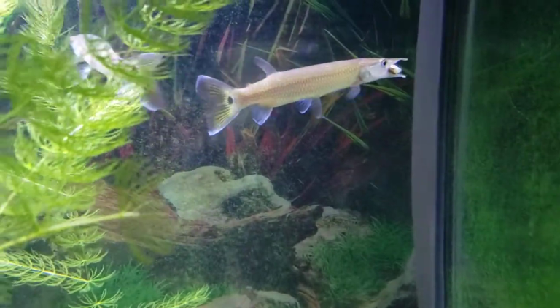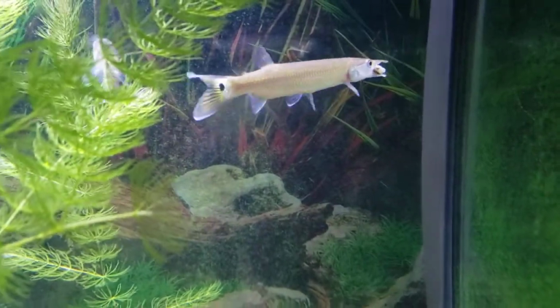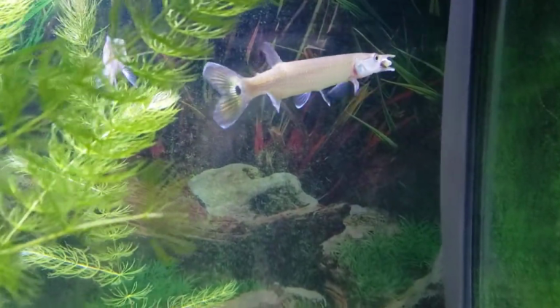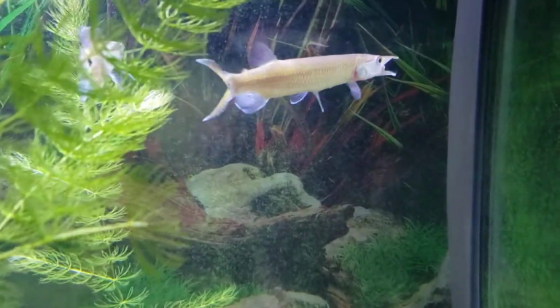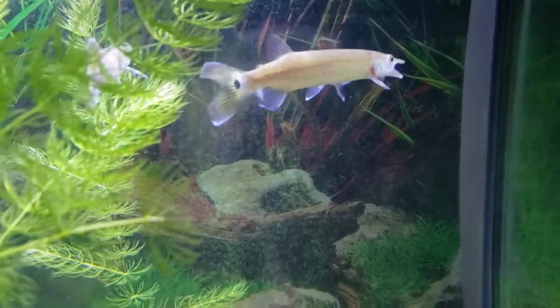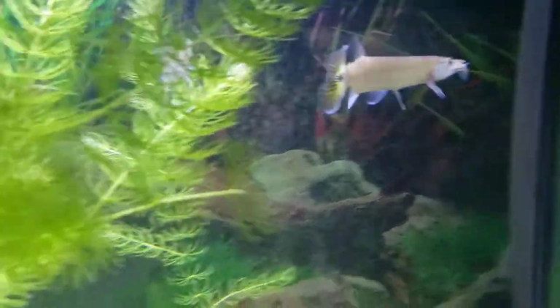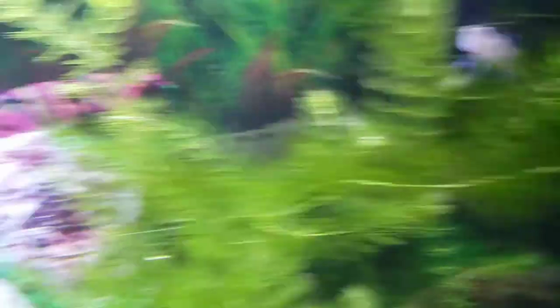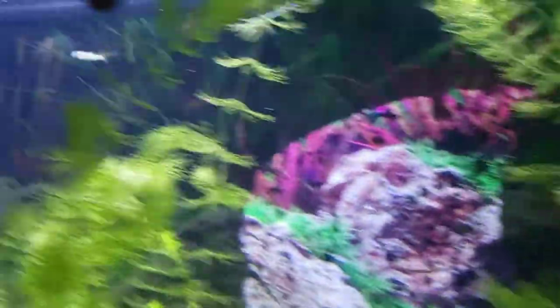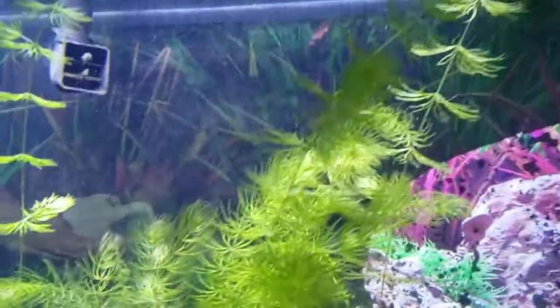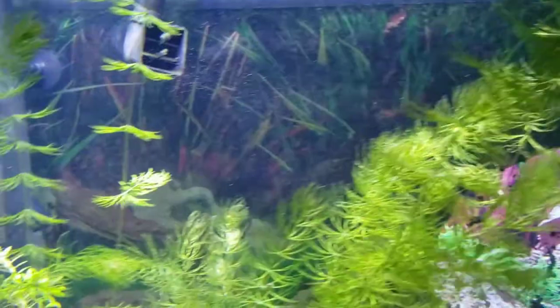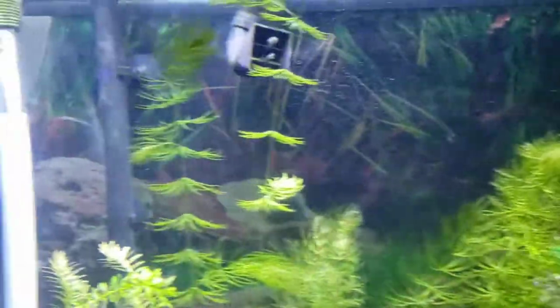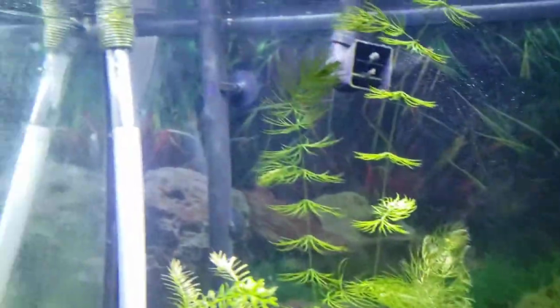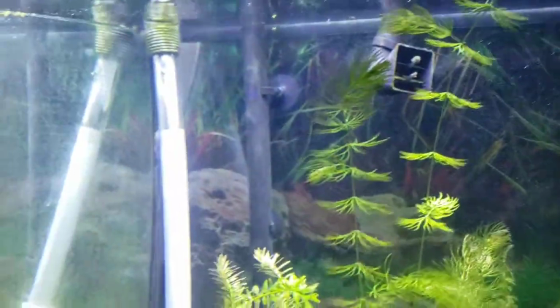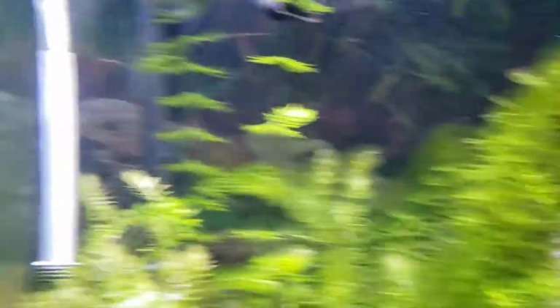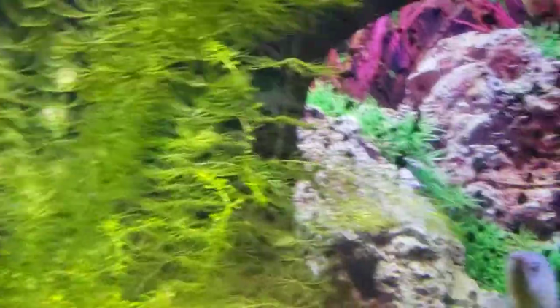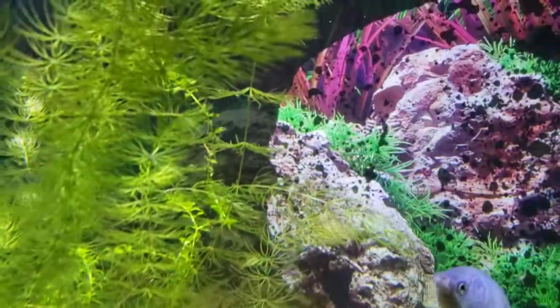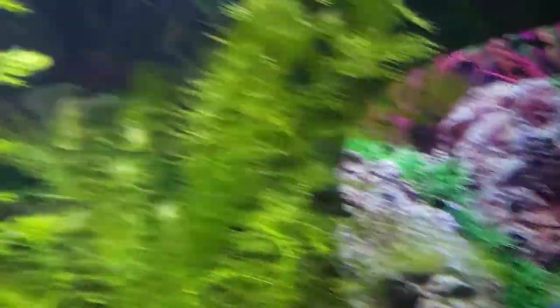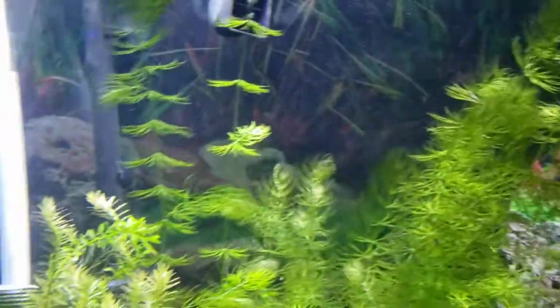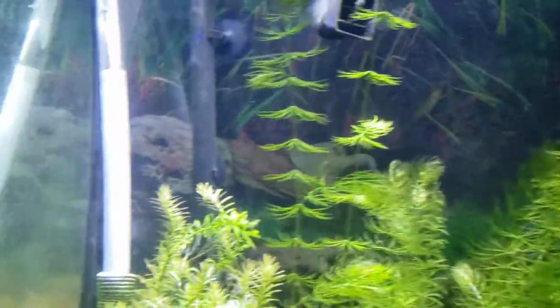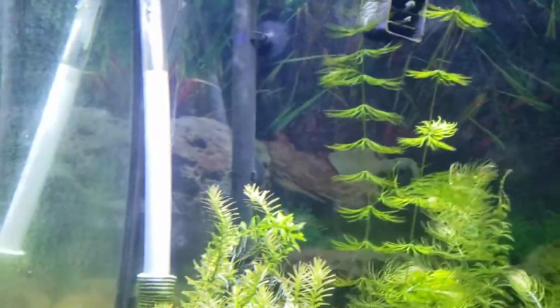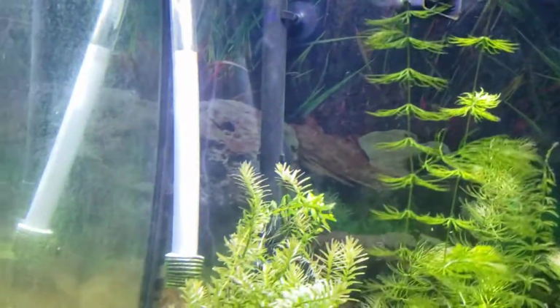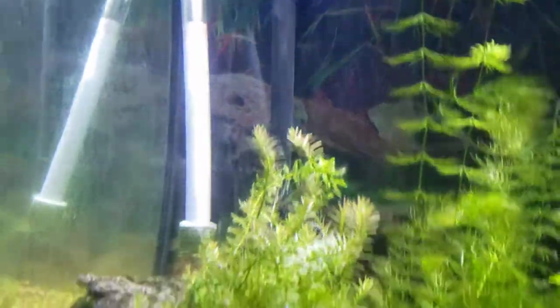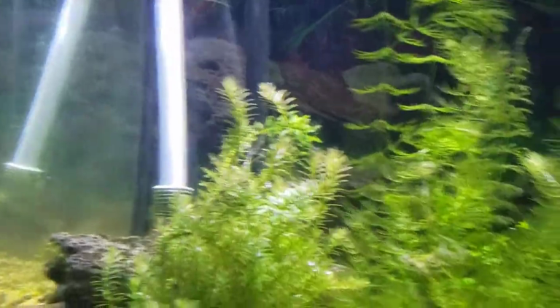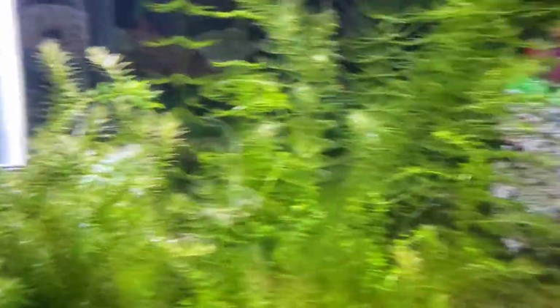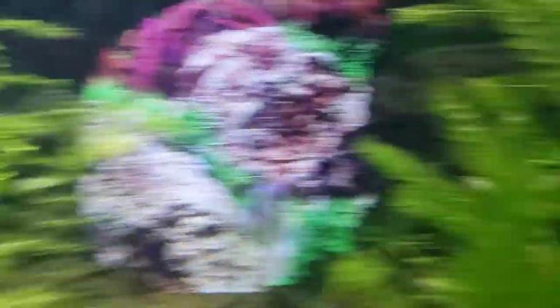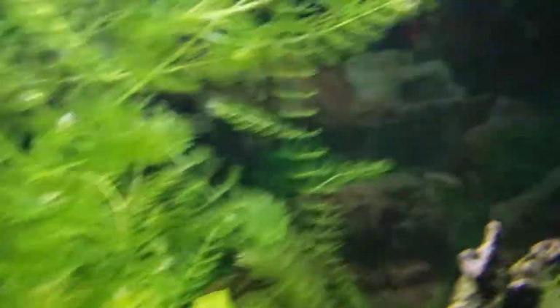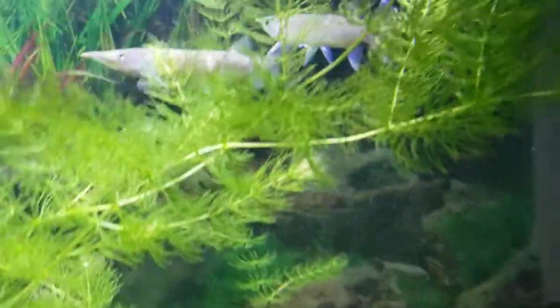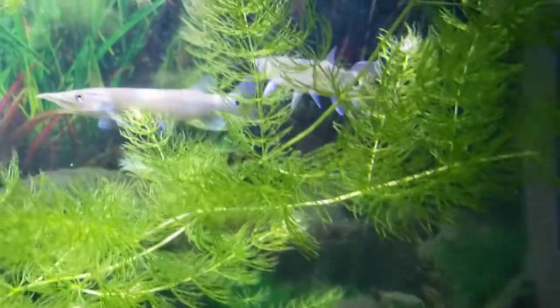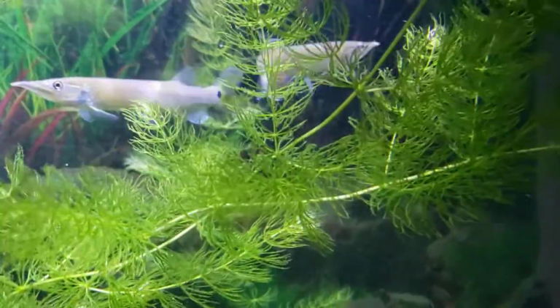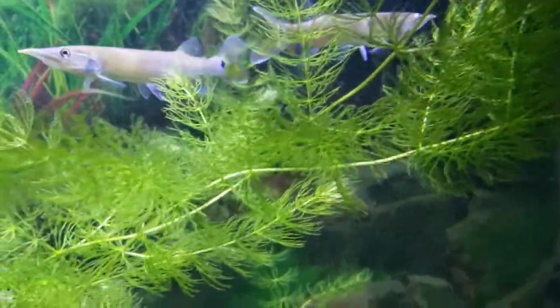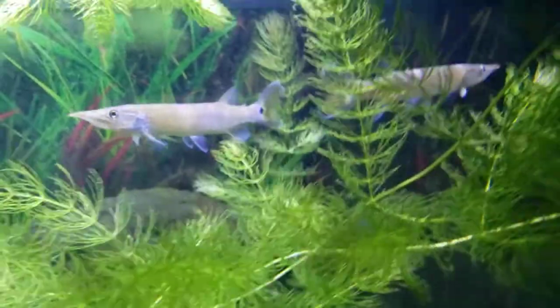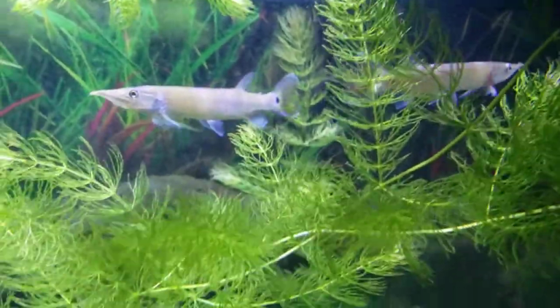Two rocket guards both have a fish, and since there are three, there's one little minnow kind of darting around. The rocket guards have eaten the killifish — trying to find the minnow — the rocket guards have eaten the killifish, their mouths are stuffed.